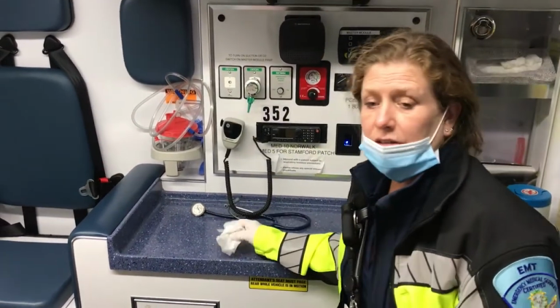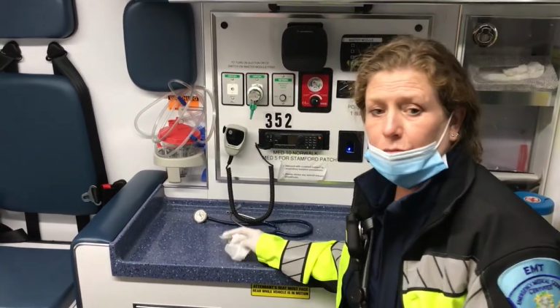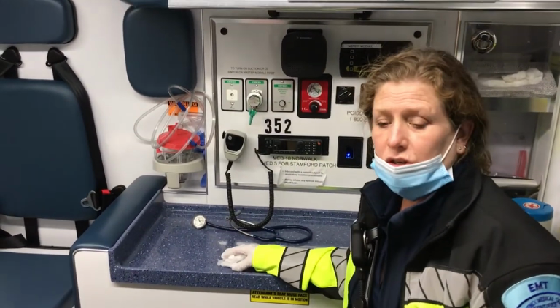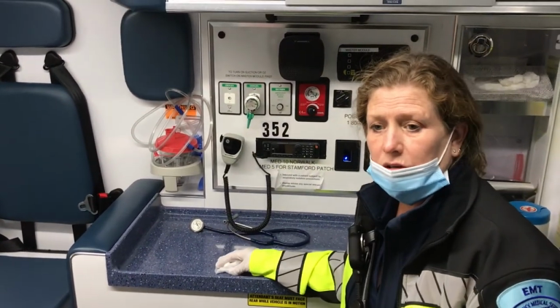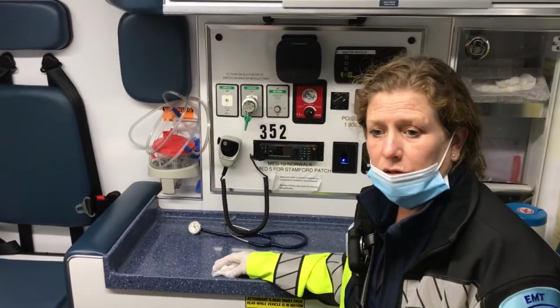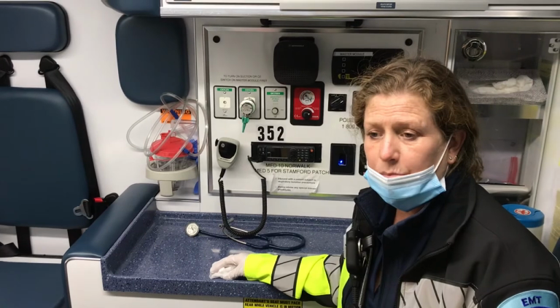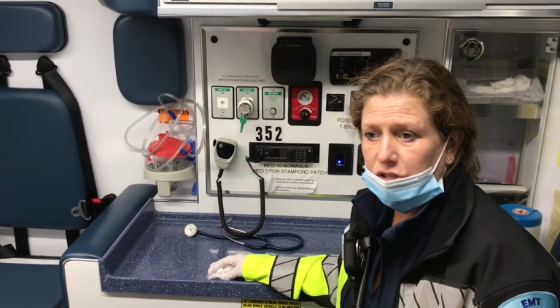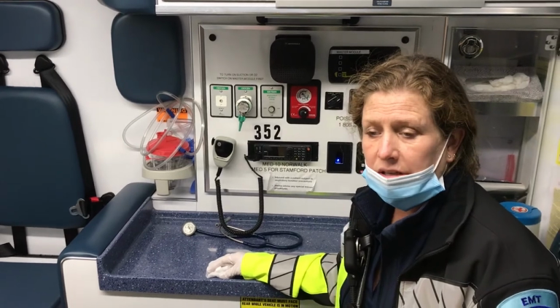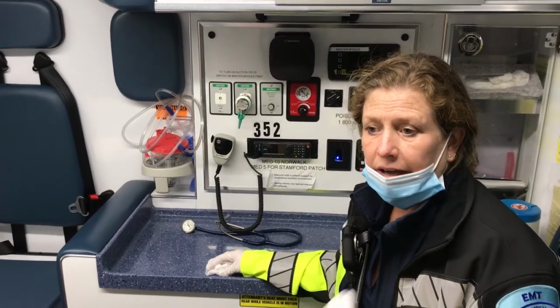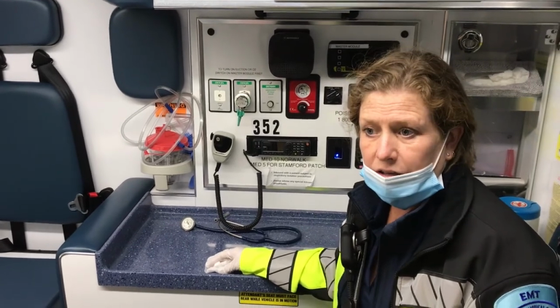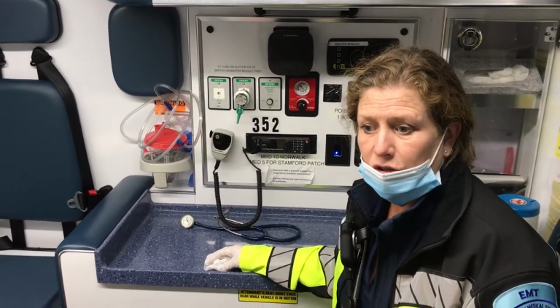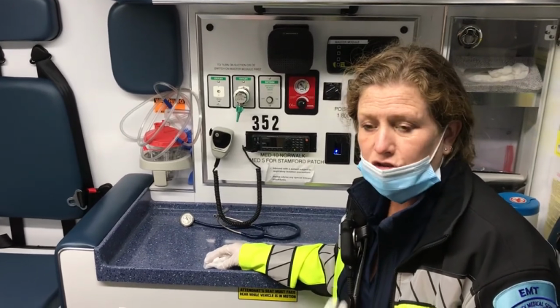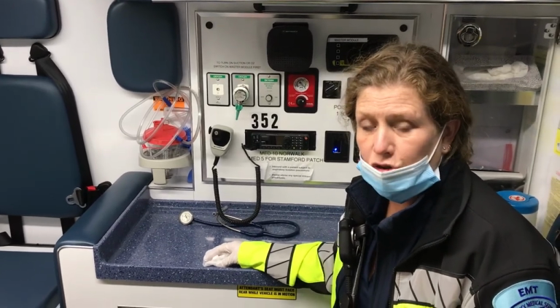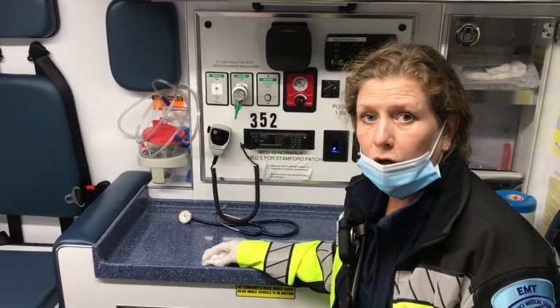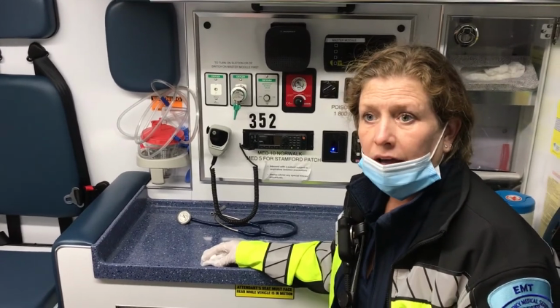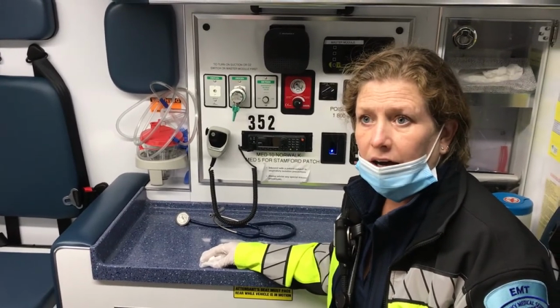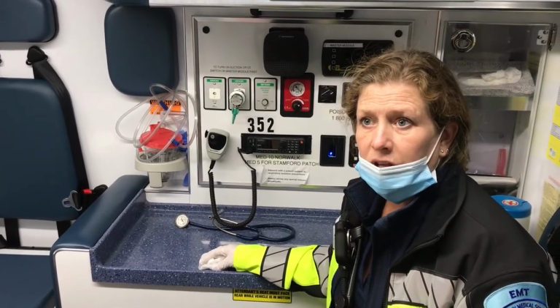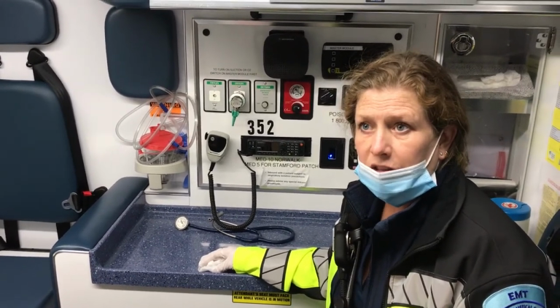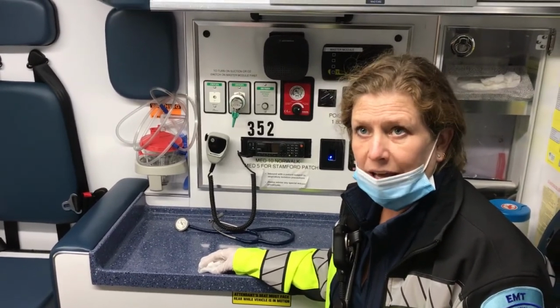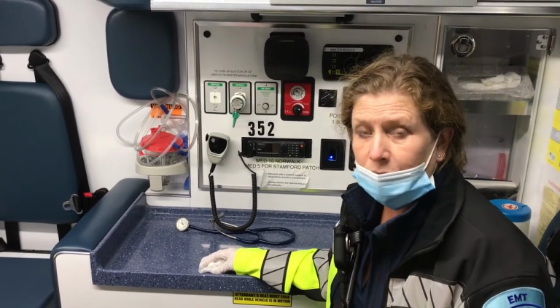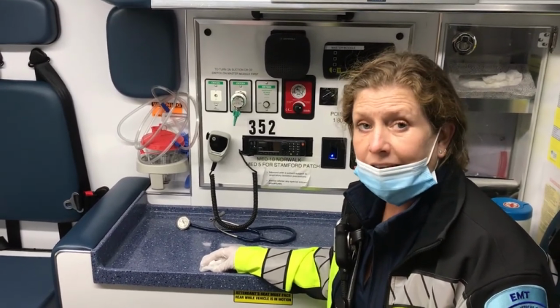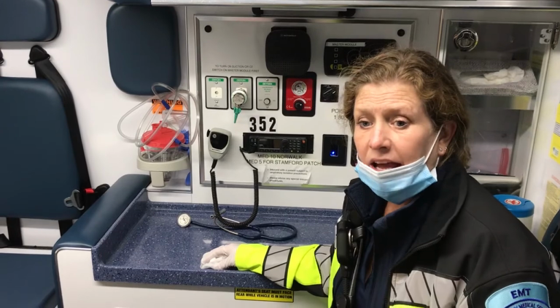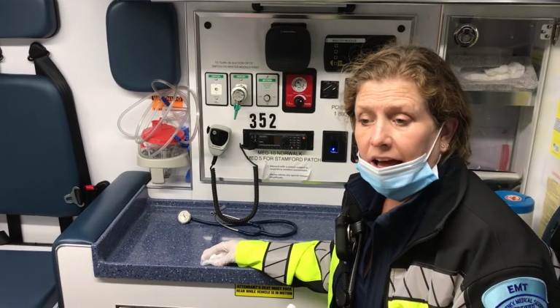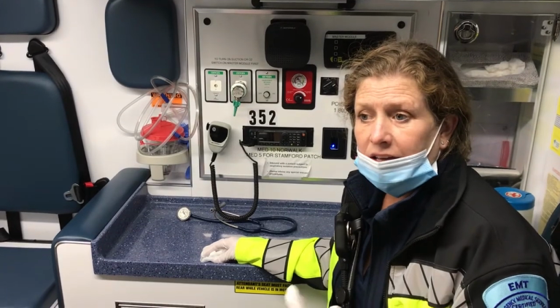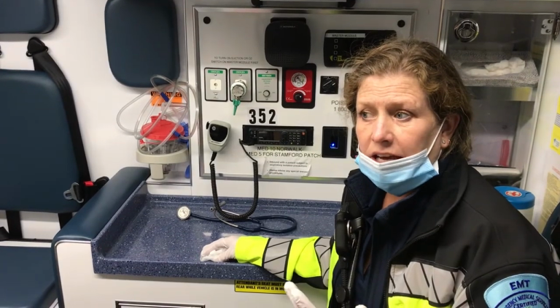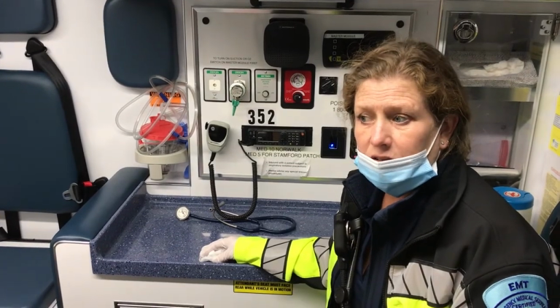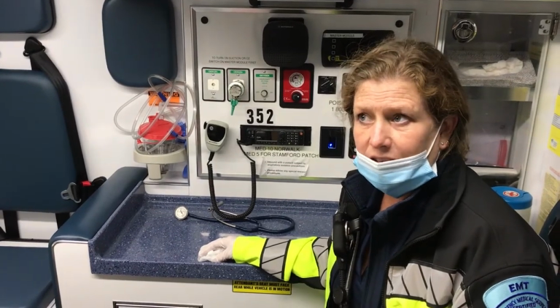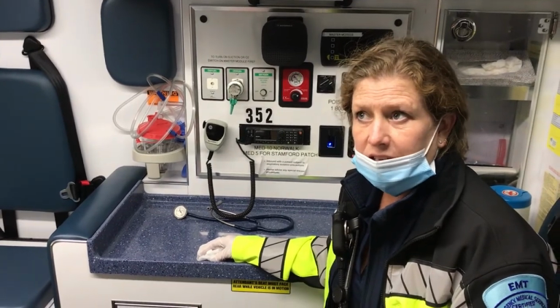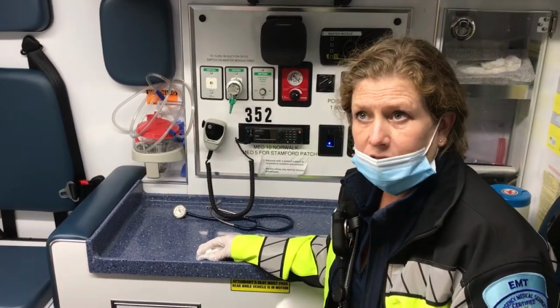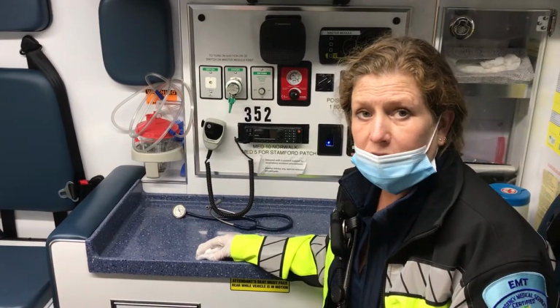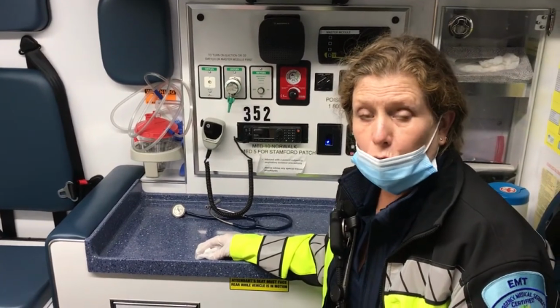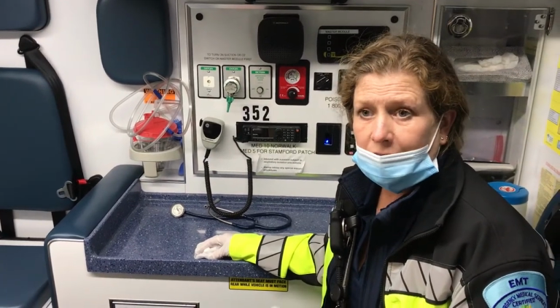Vital information includes the patient's age, gender, their main complaint, and vital signs if they are out of the ordinary.